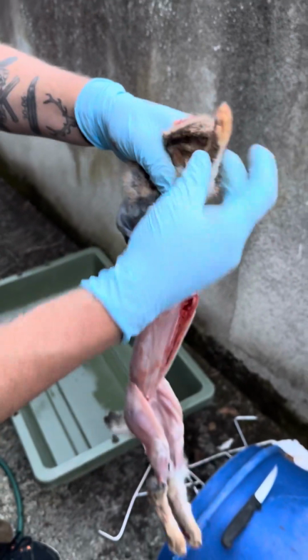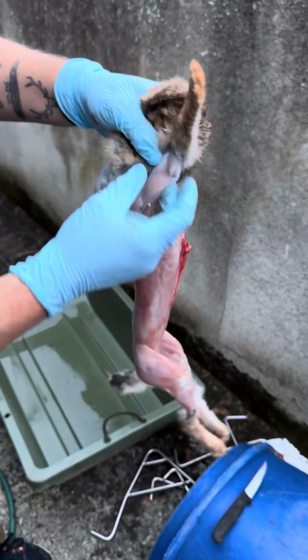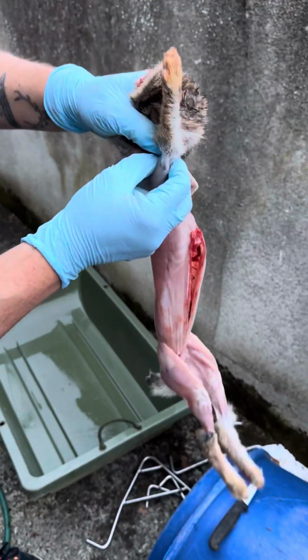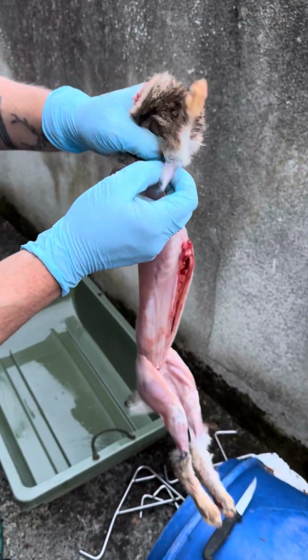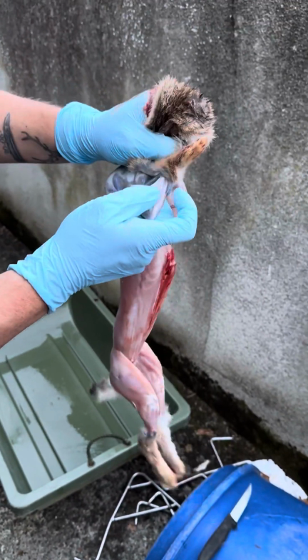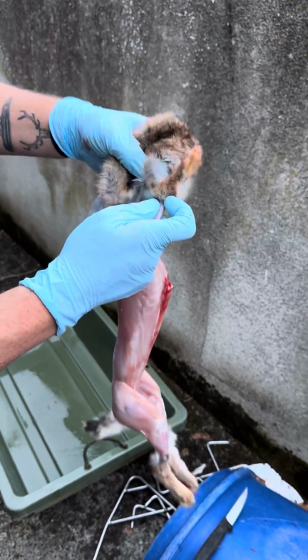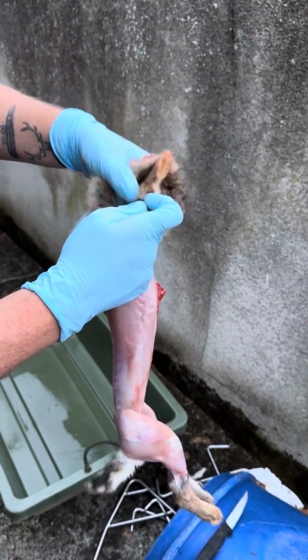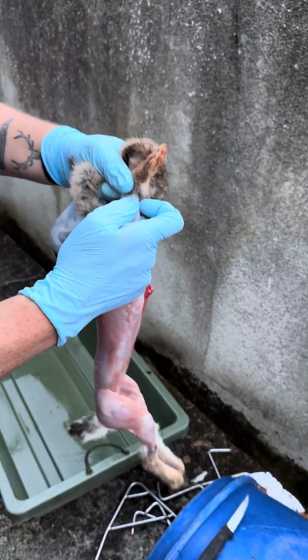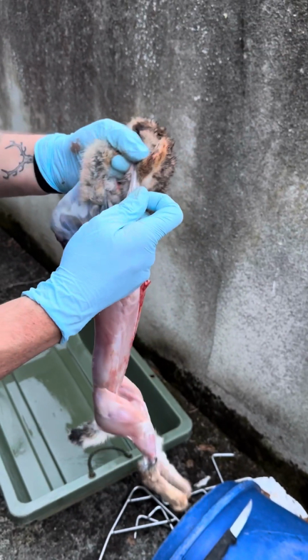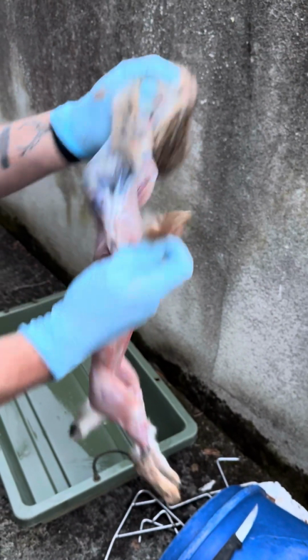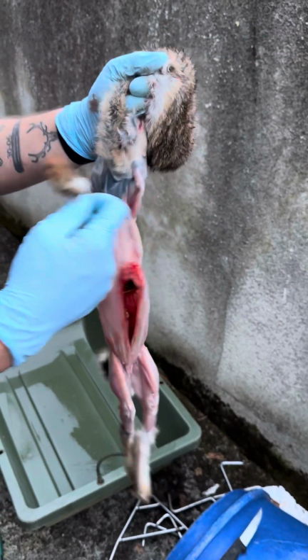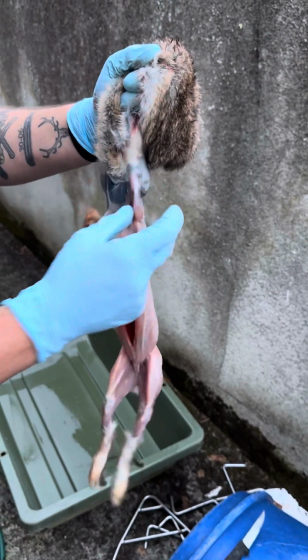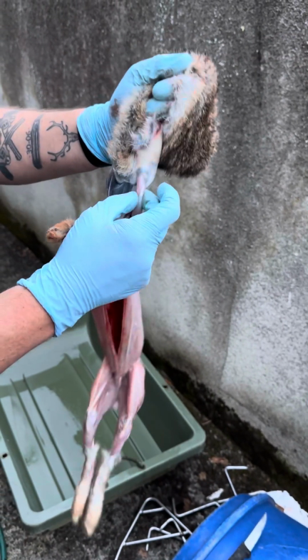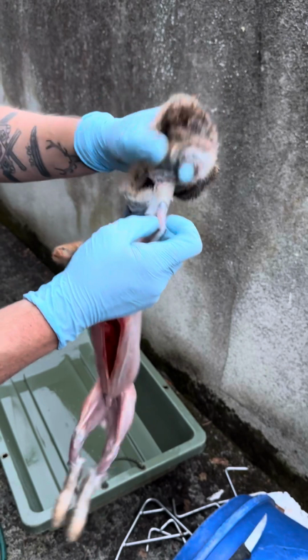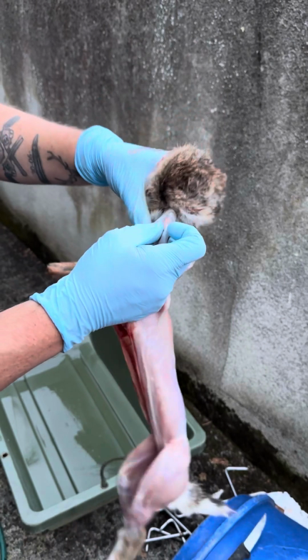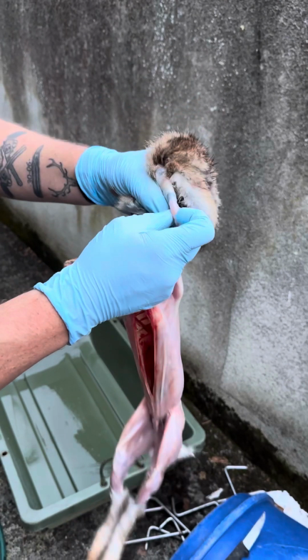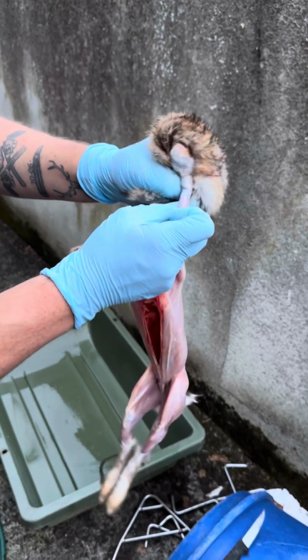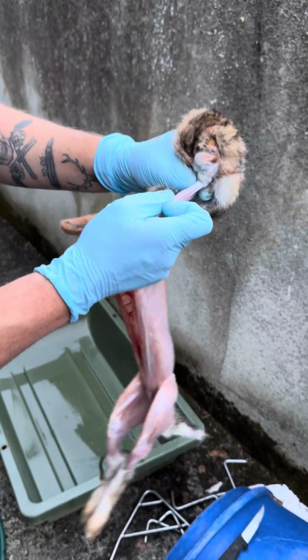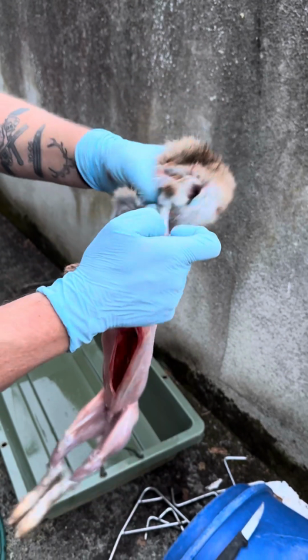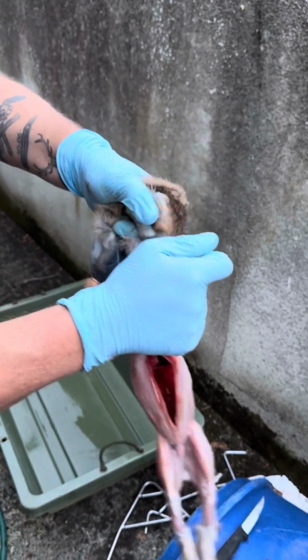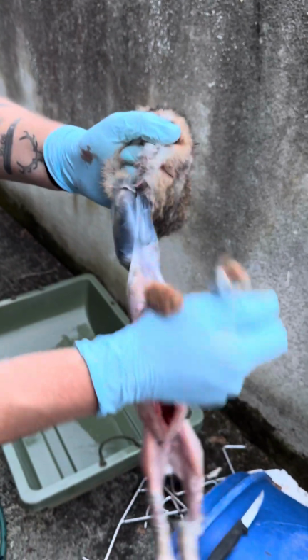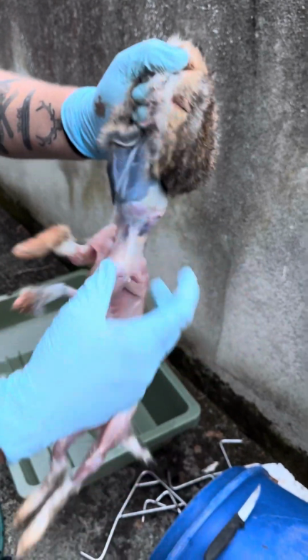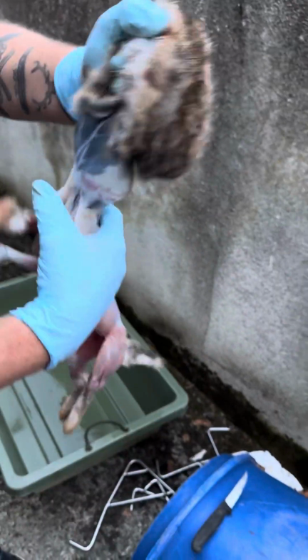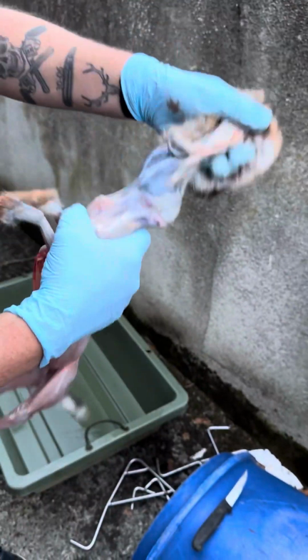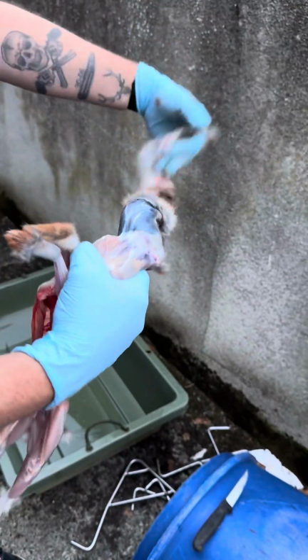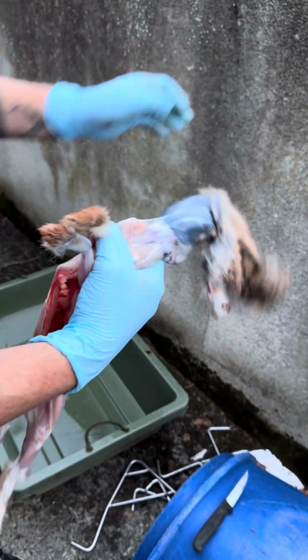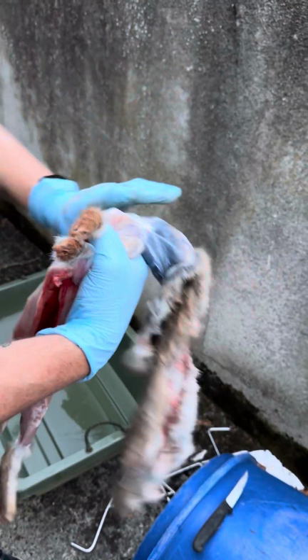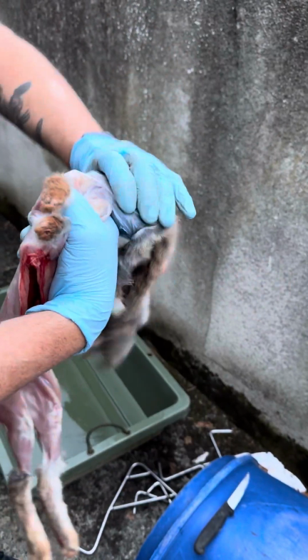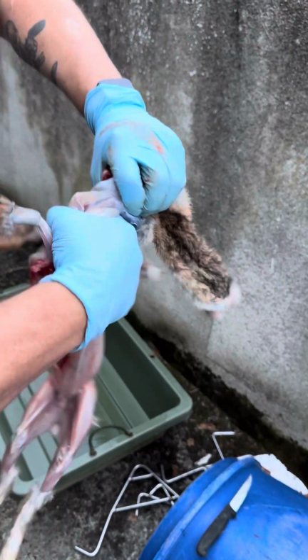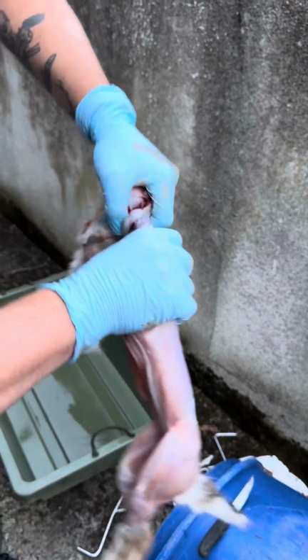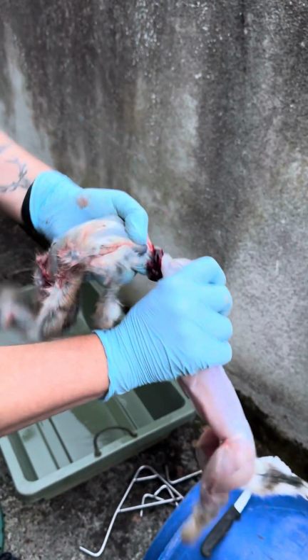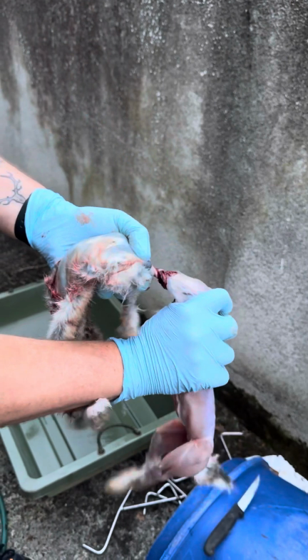Then just clear the skin off the front legs. Clear the skin off the front legs — just give it a twist.